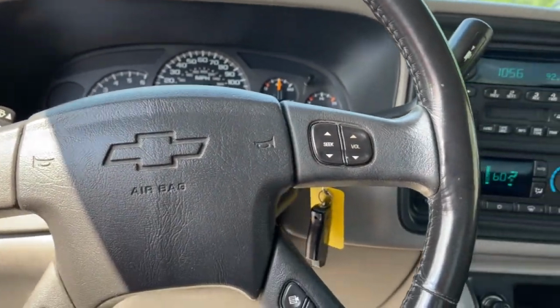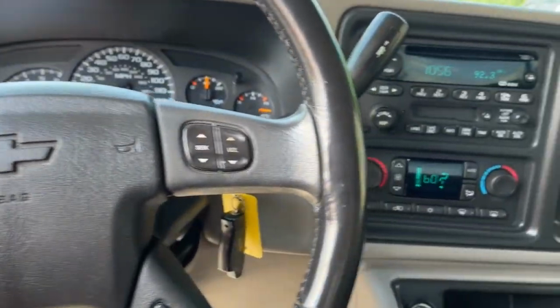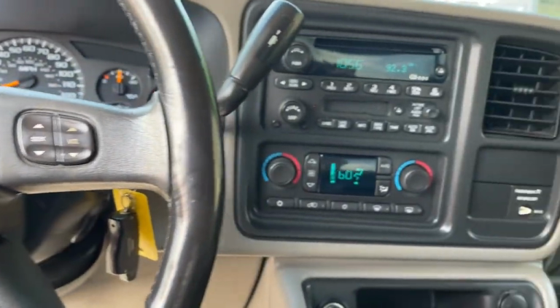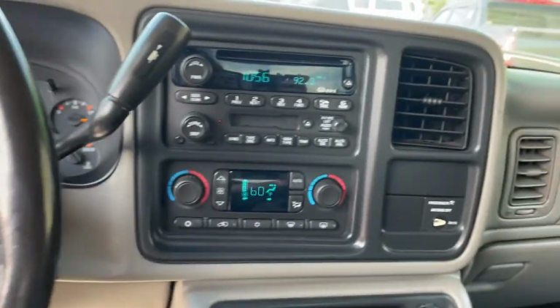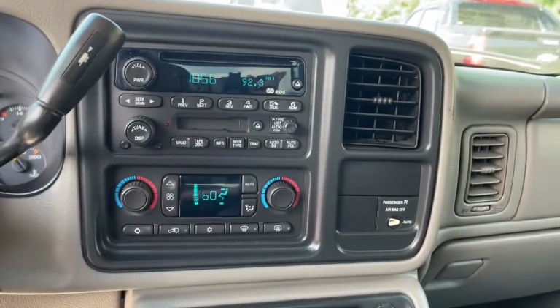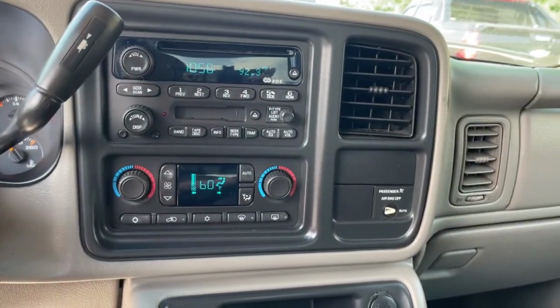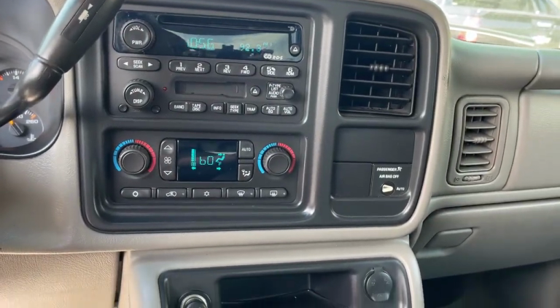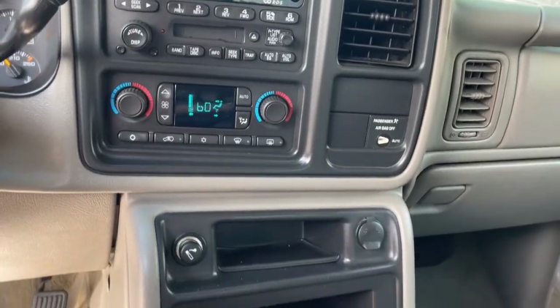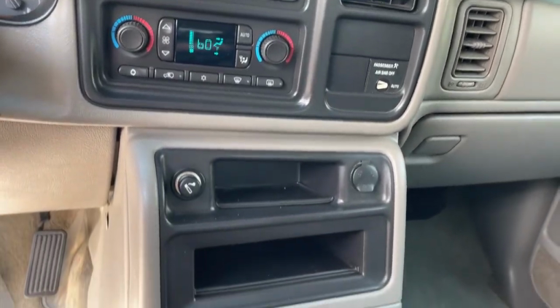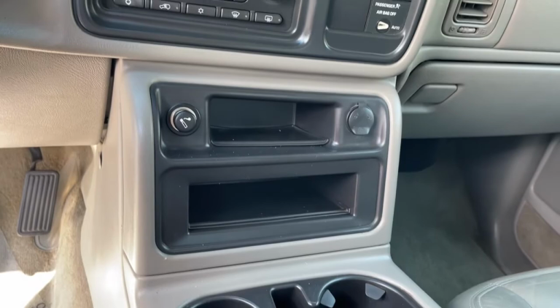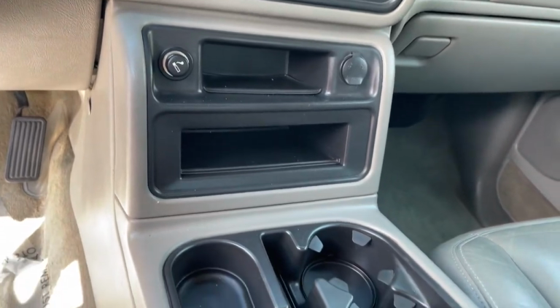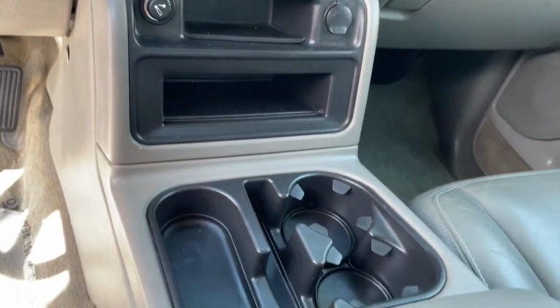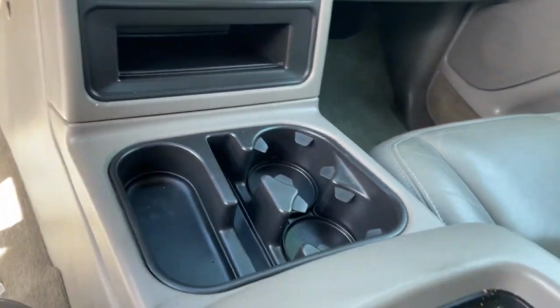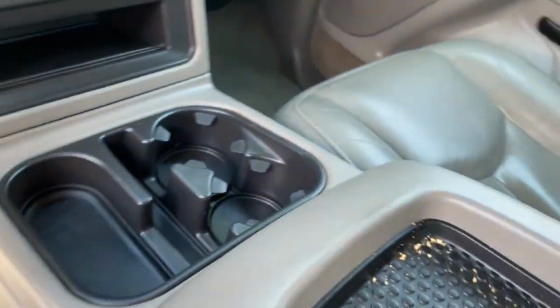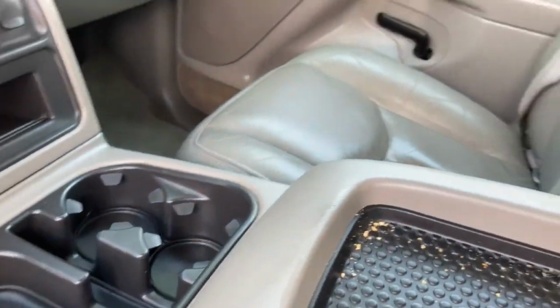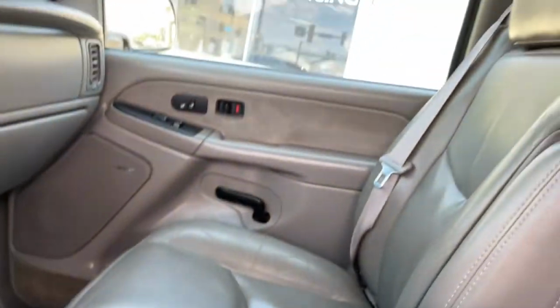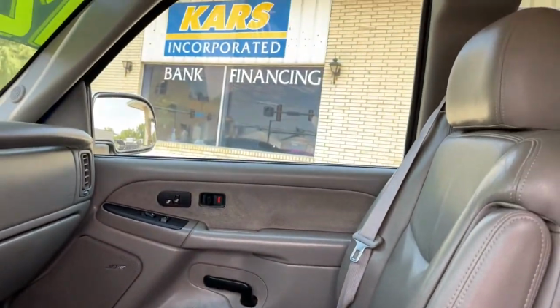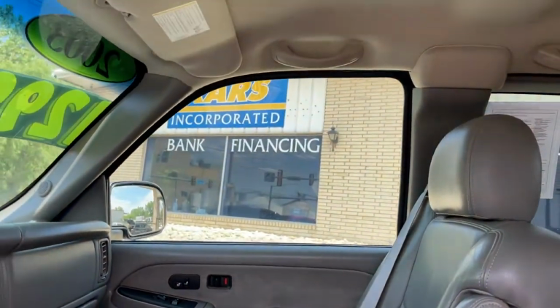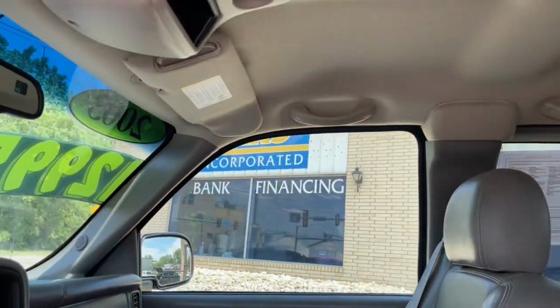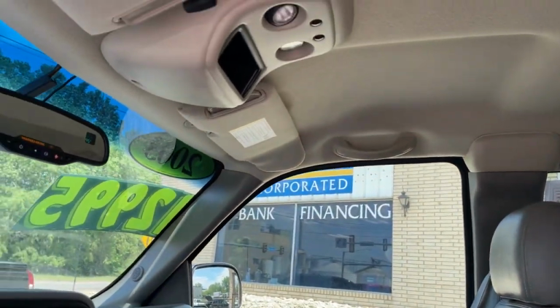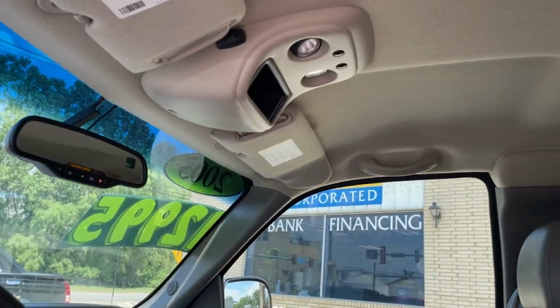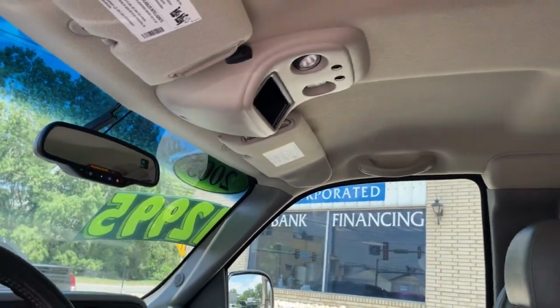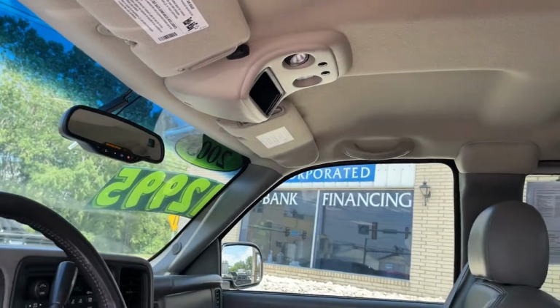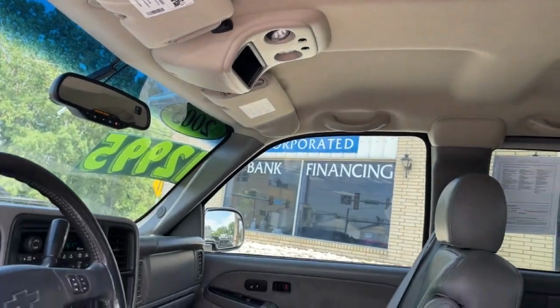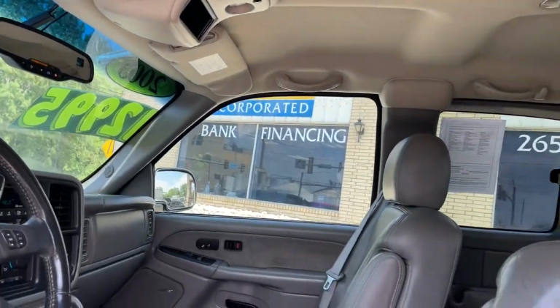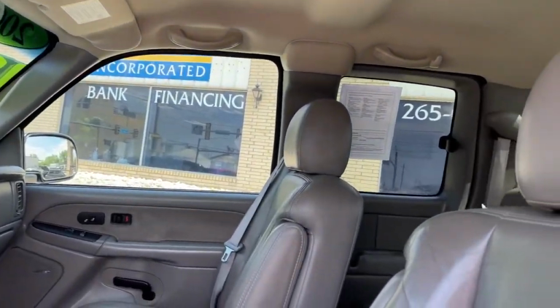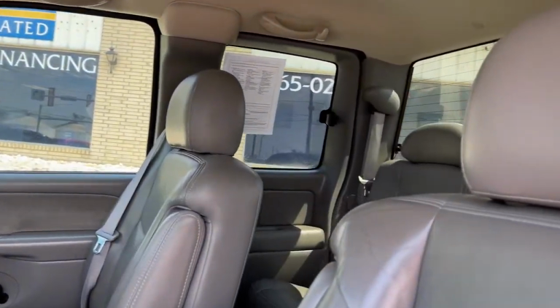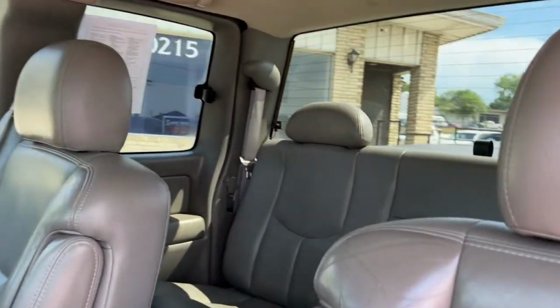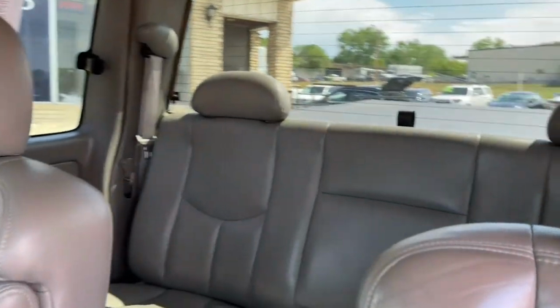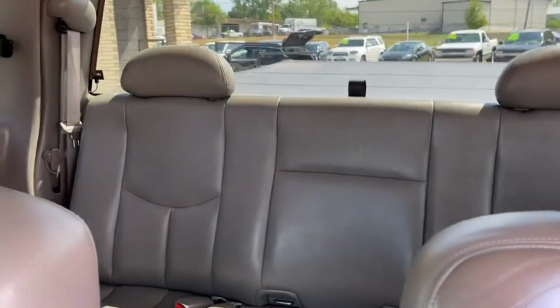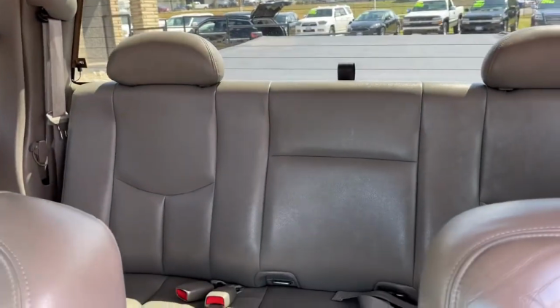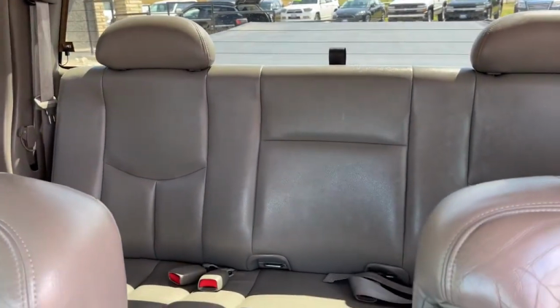These are just some of the great options this vehicle comes with: 4-speed AT, AM-FM stereo. Powerful versatility meets comfortable convenience in the Silverado 1500. Come in and drive it.